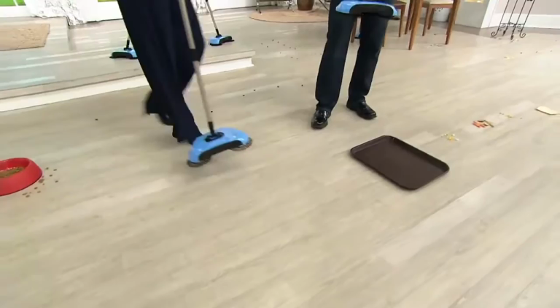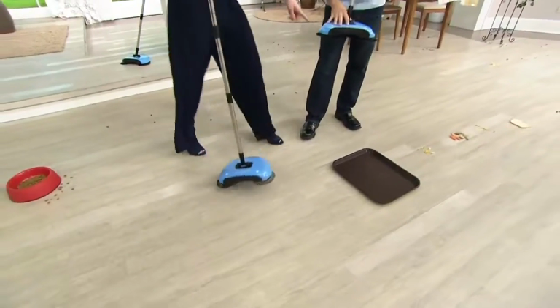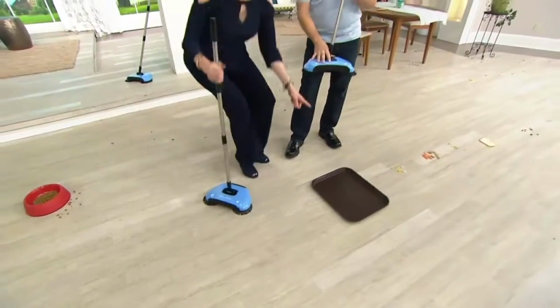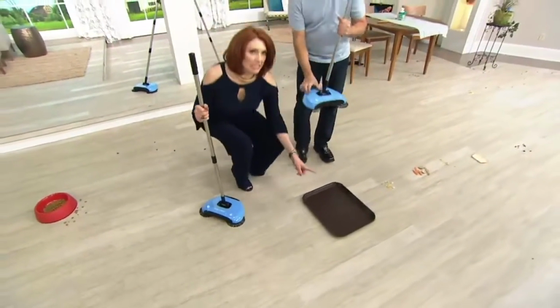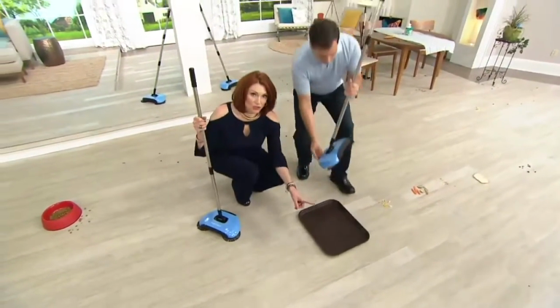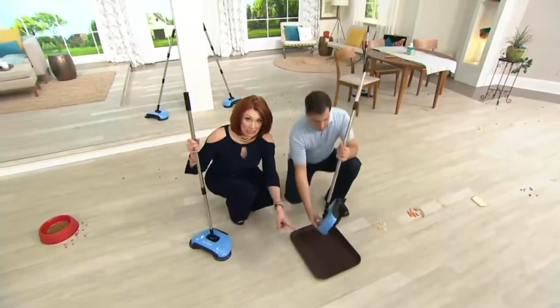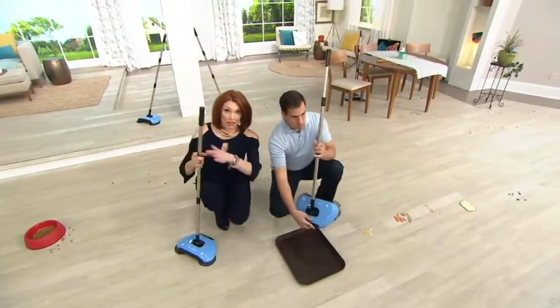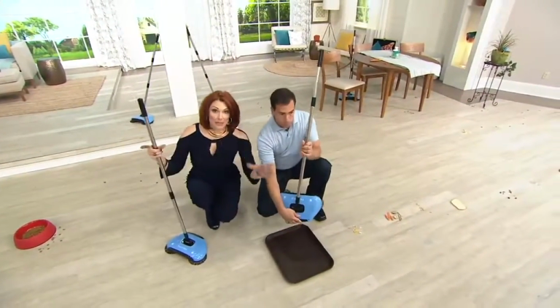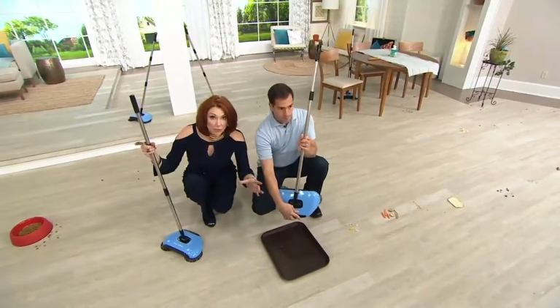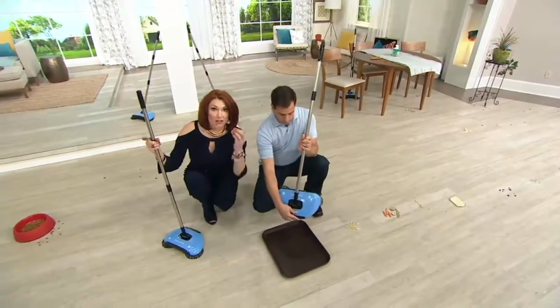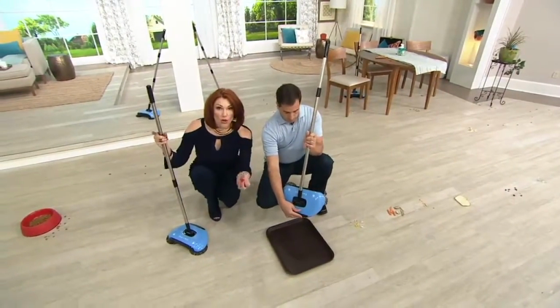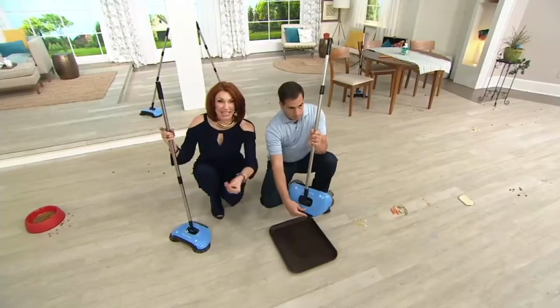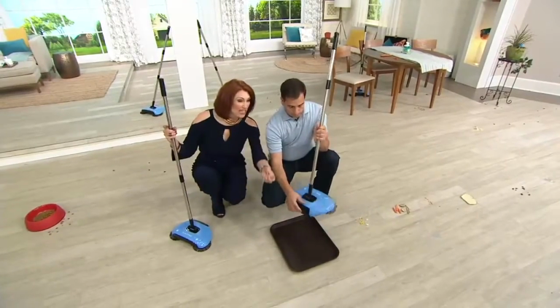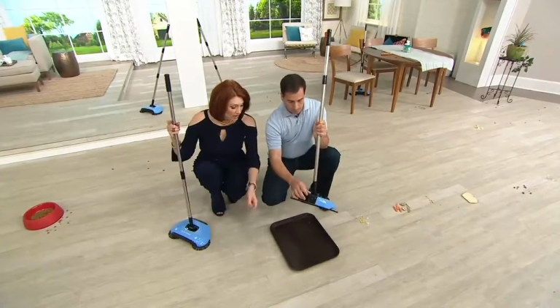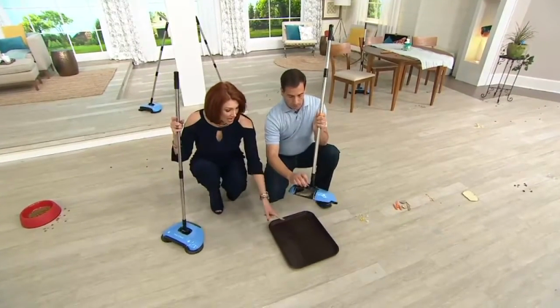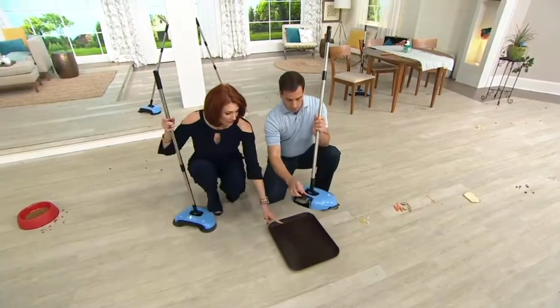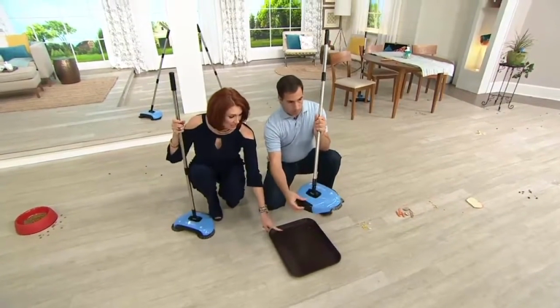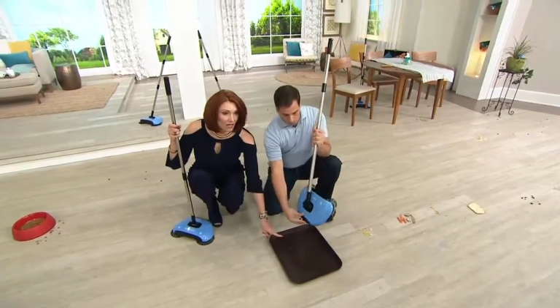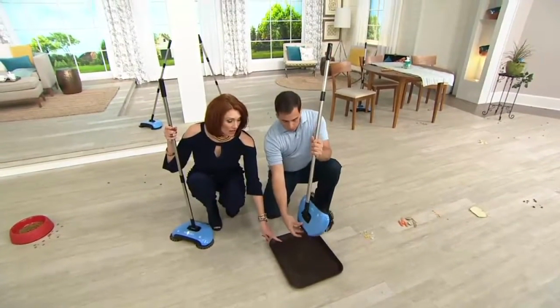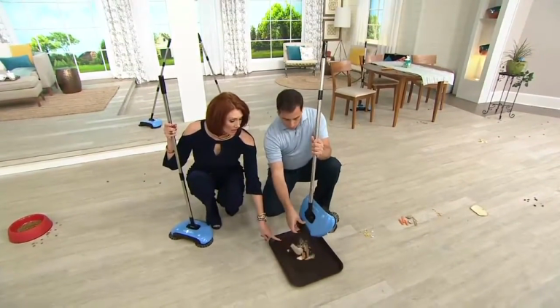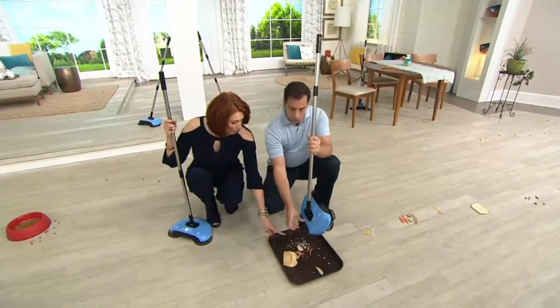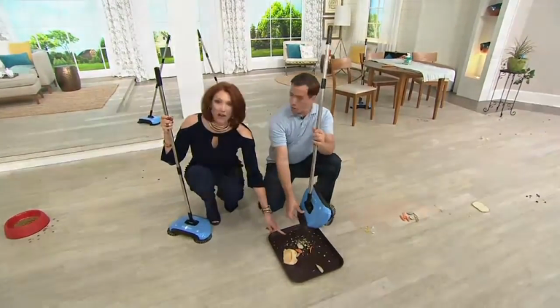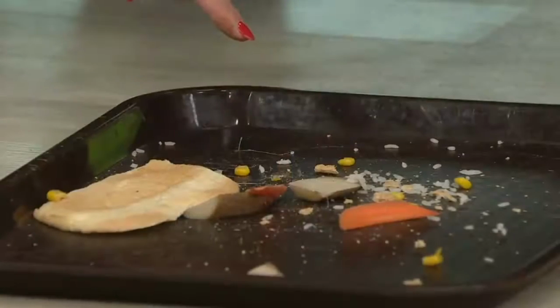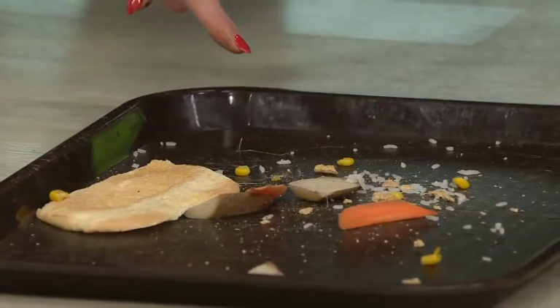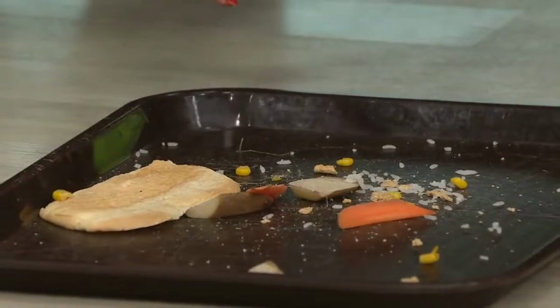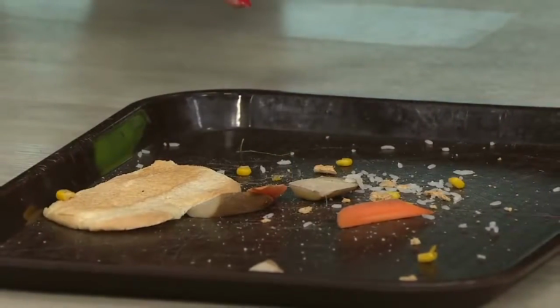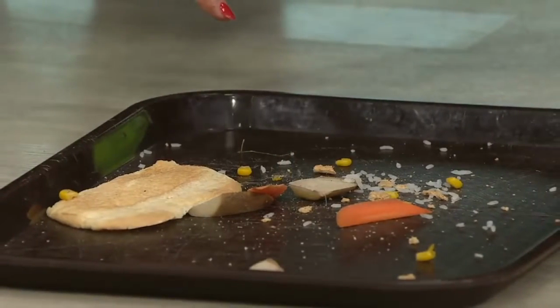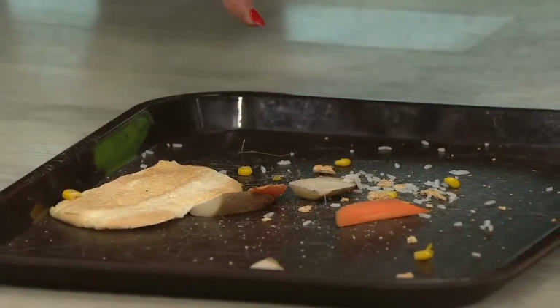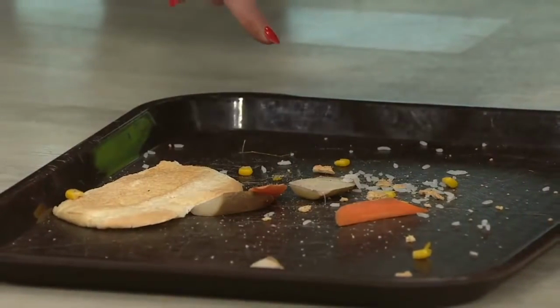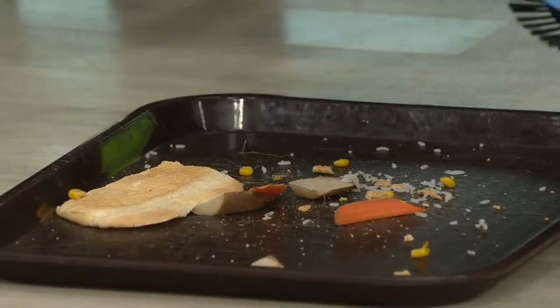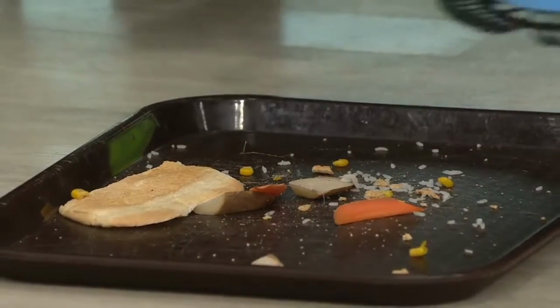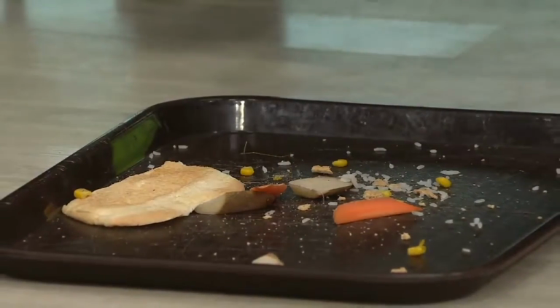So I'm looking at this — did you see the big piece of bread, the corn, the potatoes, wet stuff, dry stuff? And then all of a sudden you open up the back door, you dump it into the trash can. It holds a lot of stuff. You don't touch the dirt. You pick up a ton of stuff. It's always ready to go.